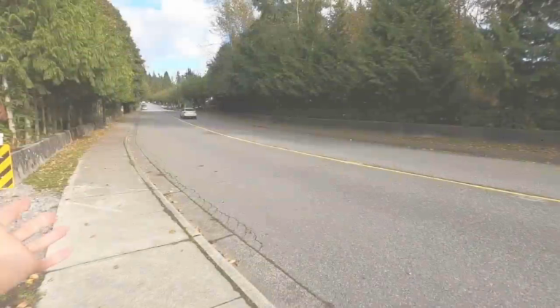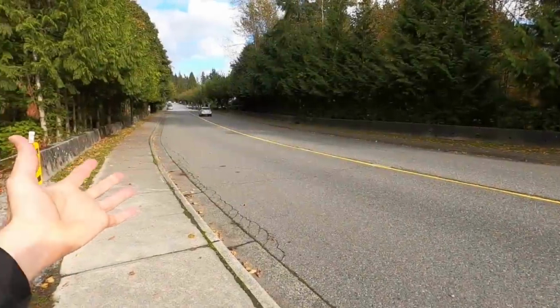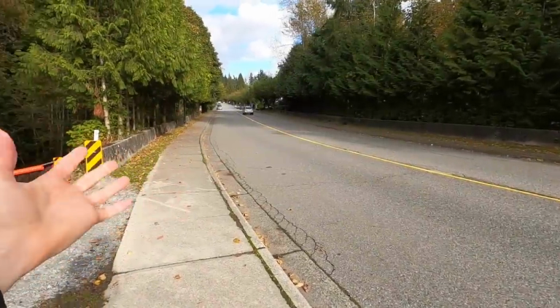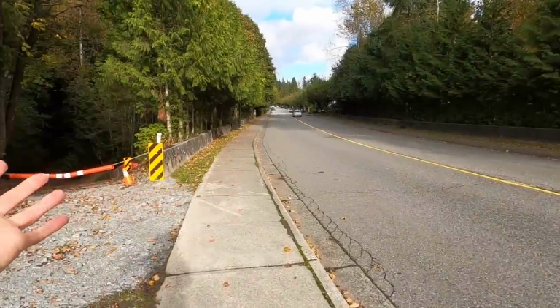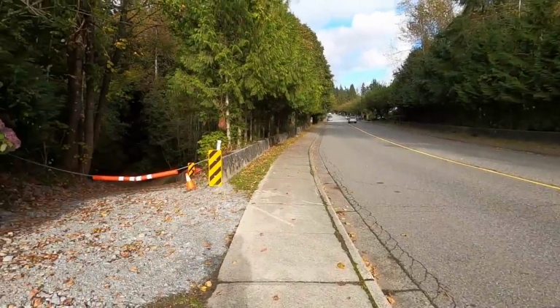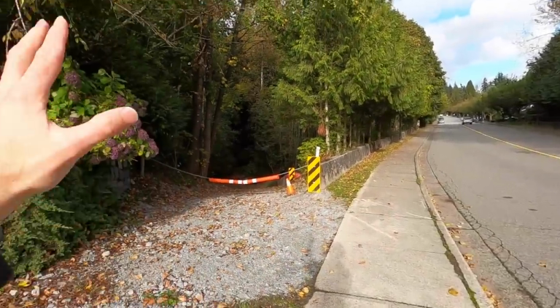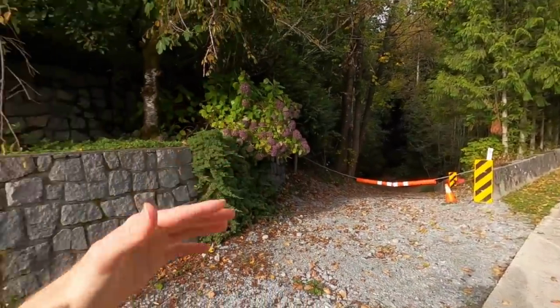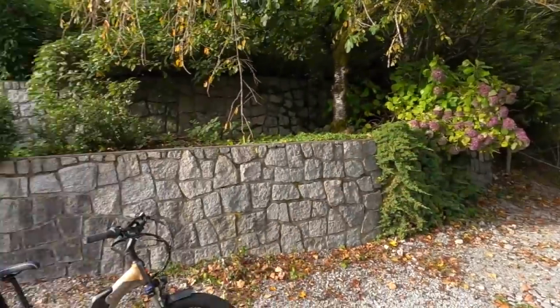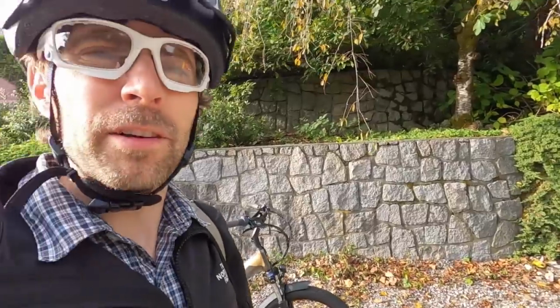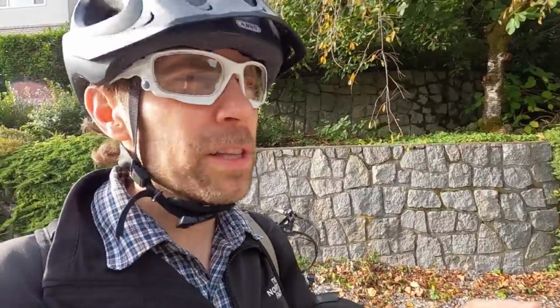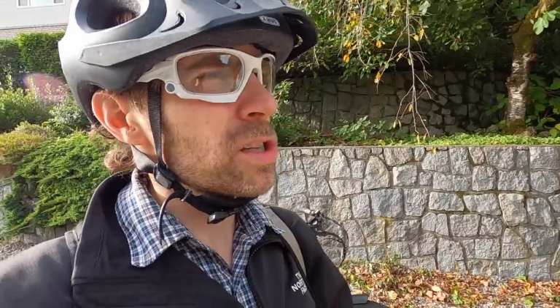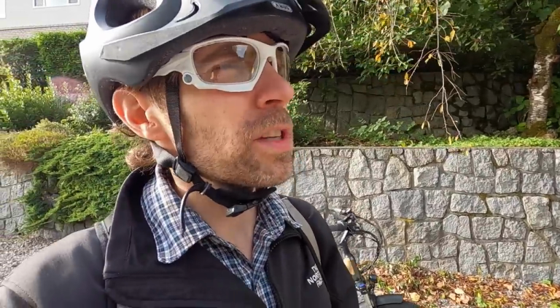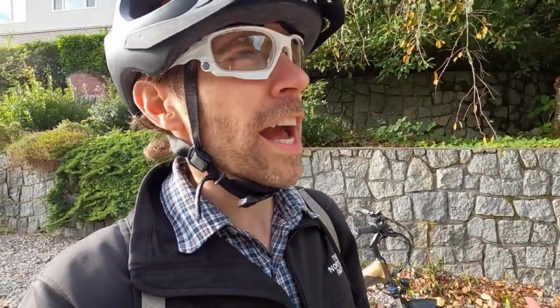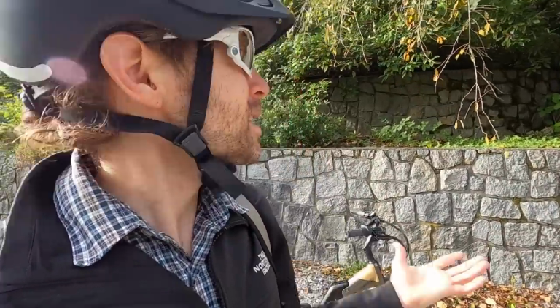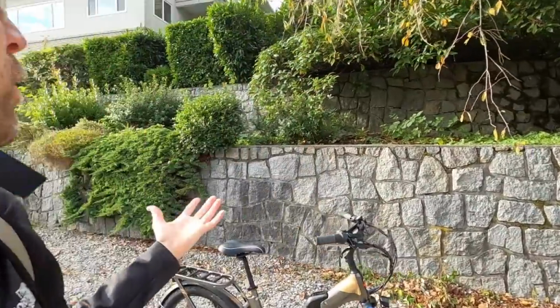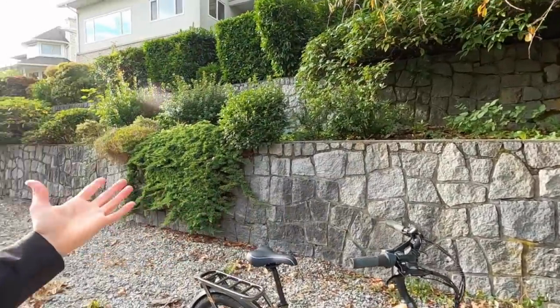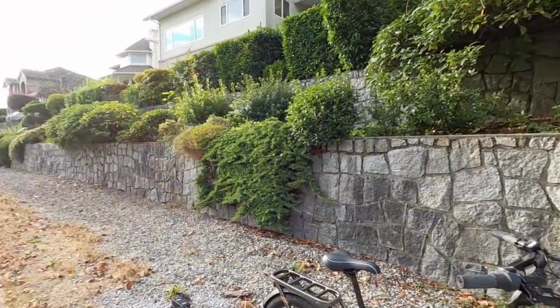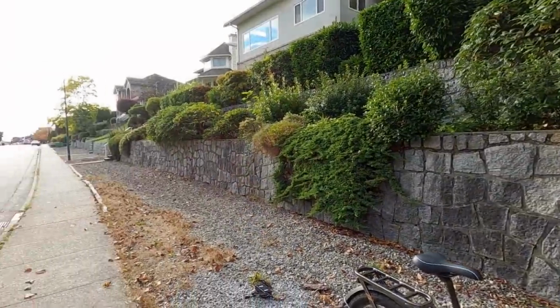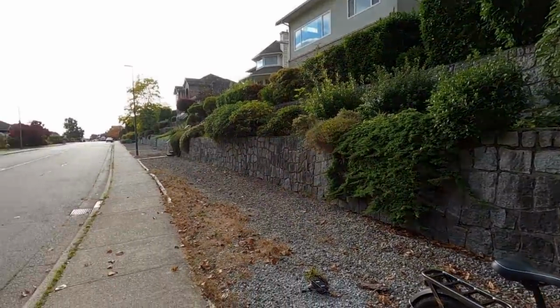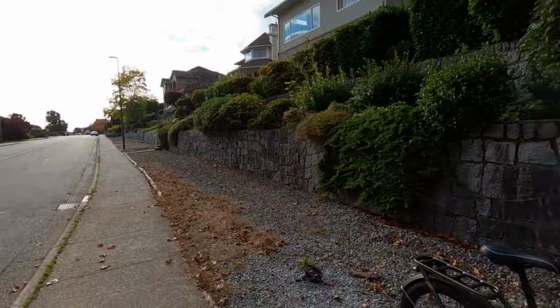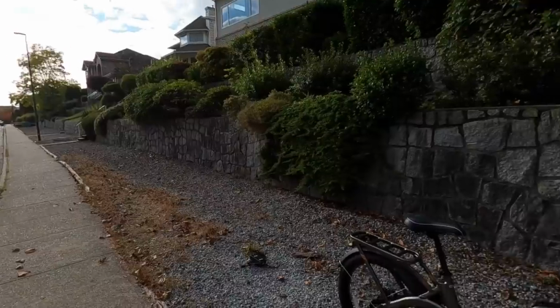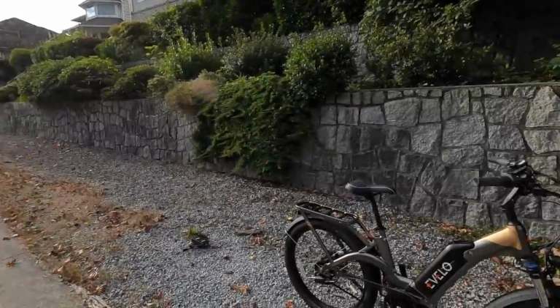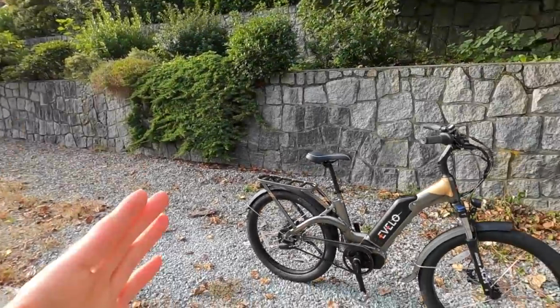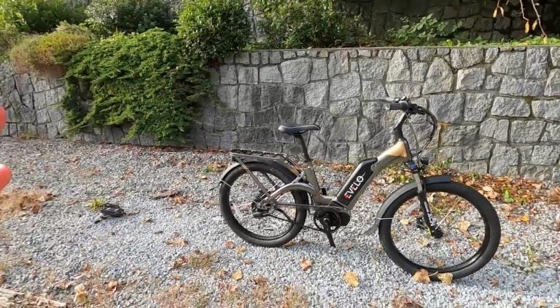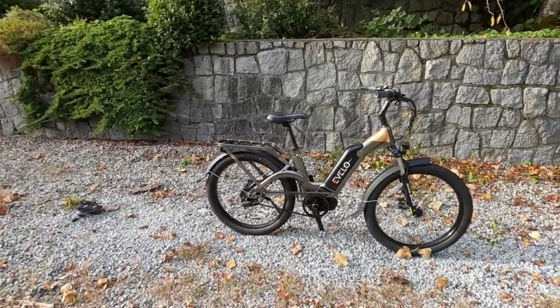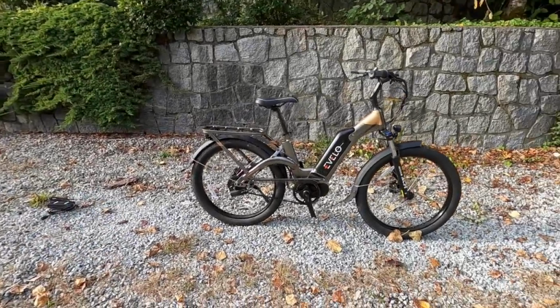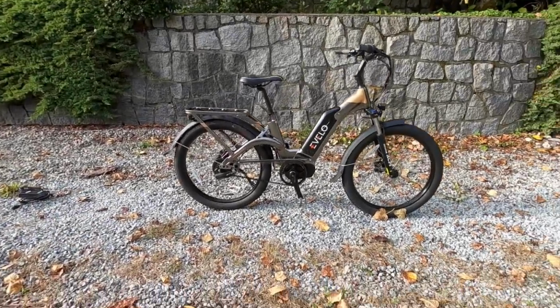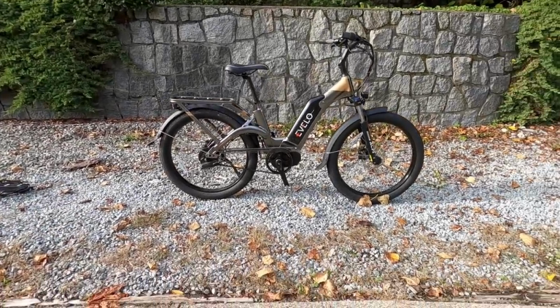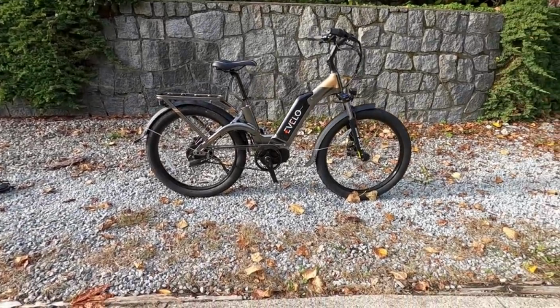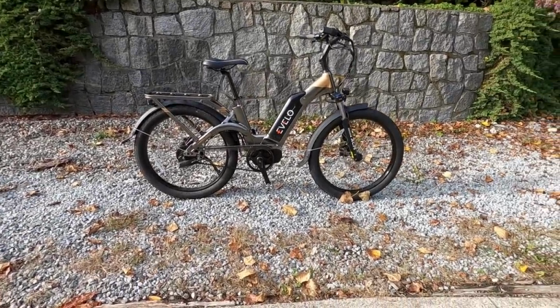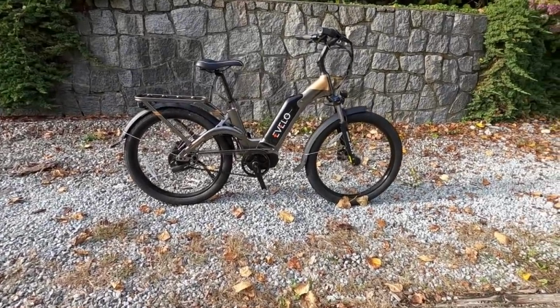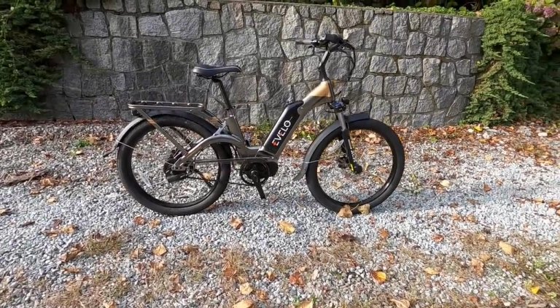Hey guys, we're on one of my favorite streets. A lot of different paths around here, but this one's smooth, it's quiet, and it's a beautiful neighborhood. Nice houses and plants everywhere. We're looking at a bike that I think fits really well in this neighborhood. This is the Evelo Aurora Limited.